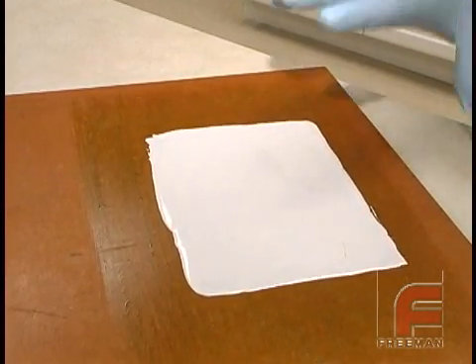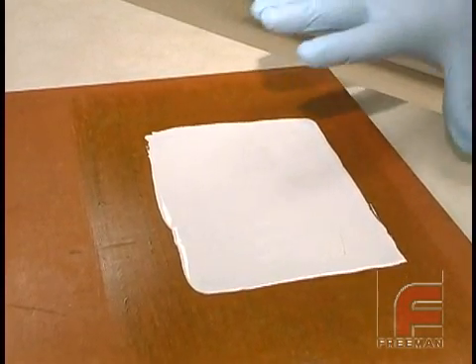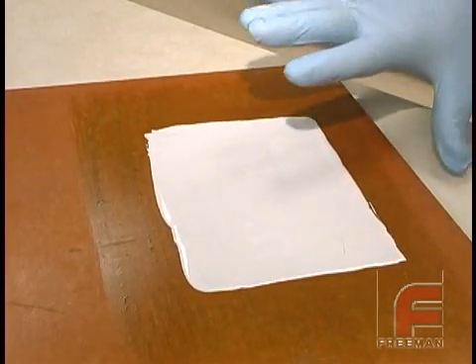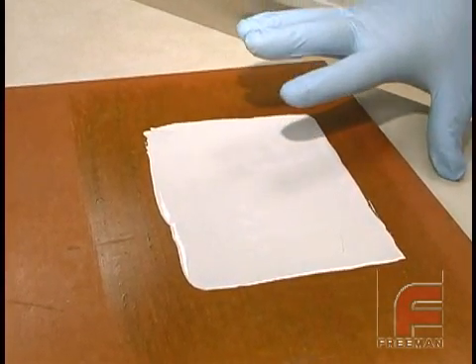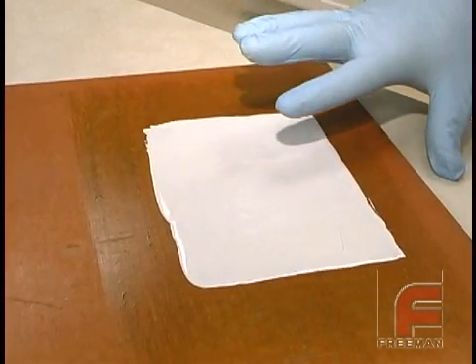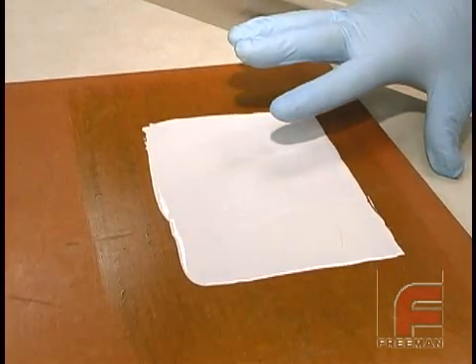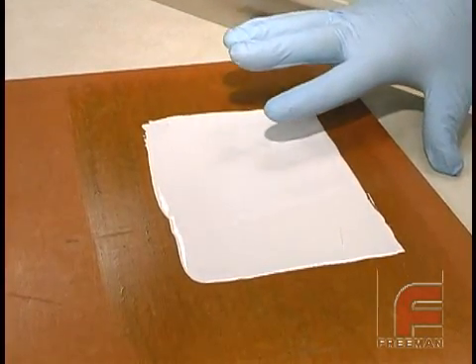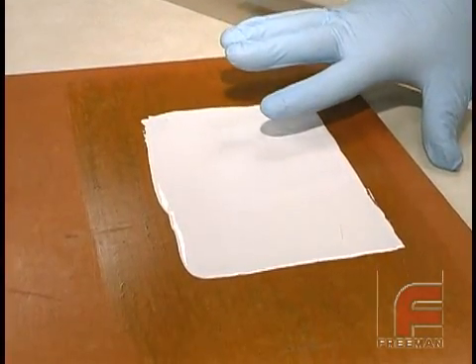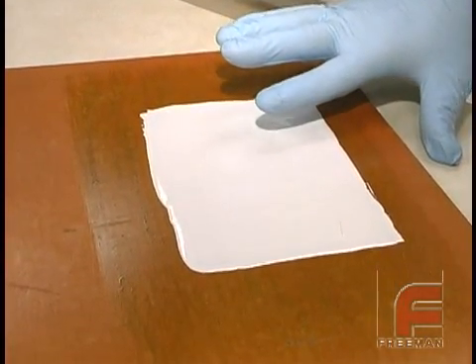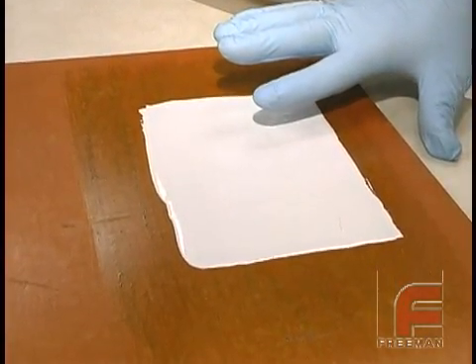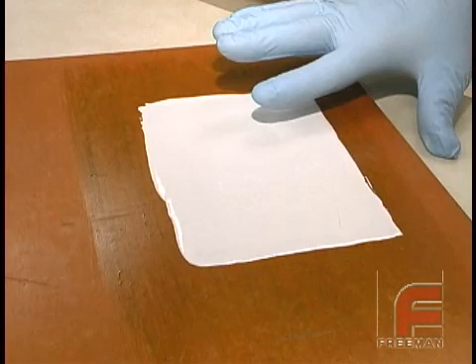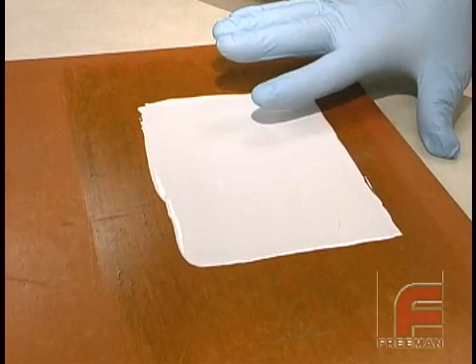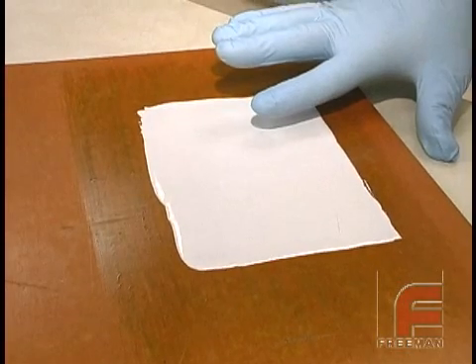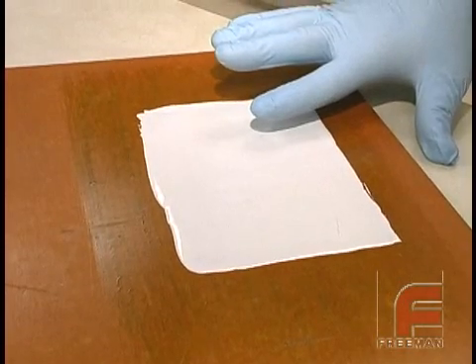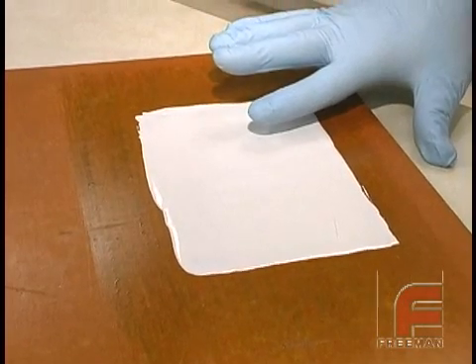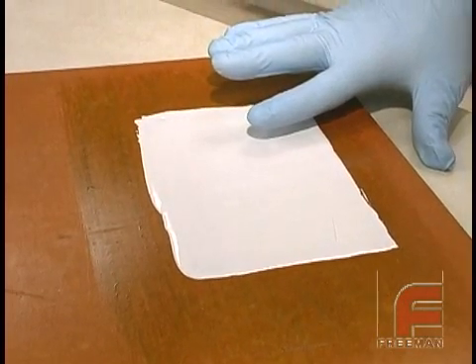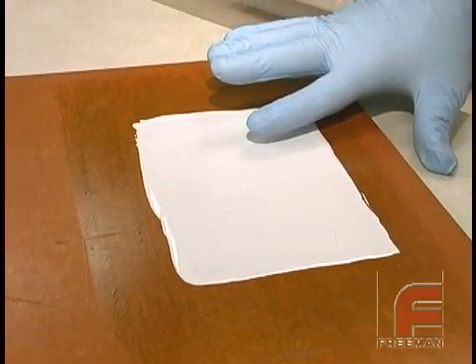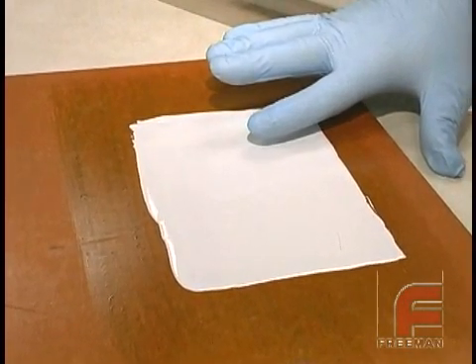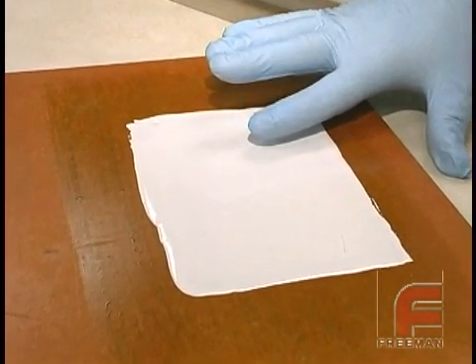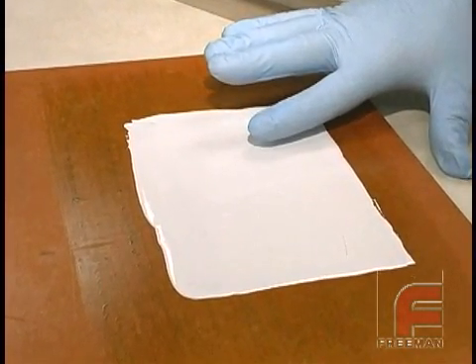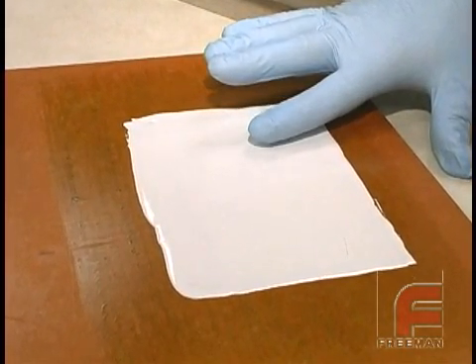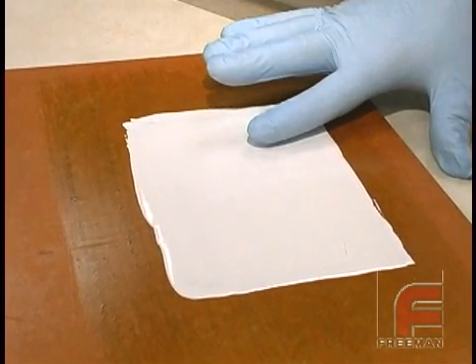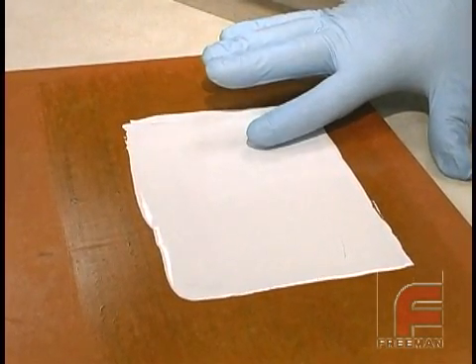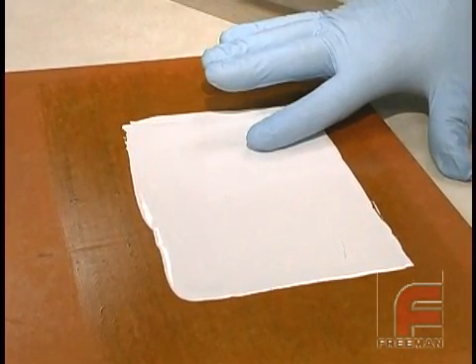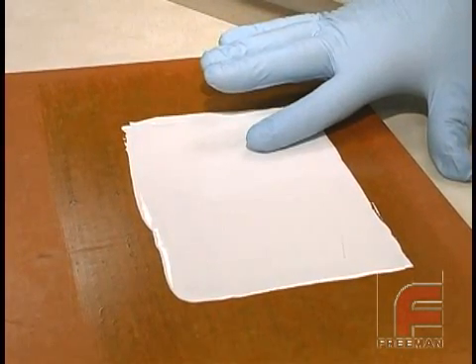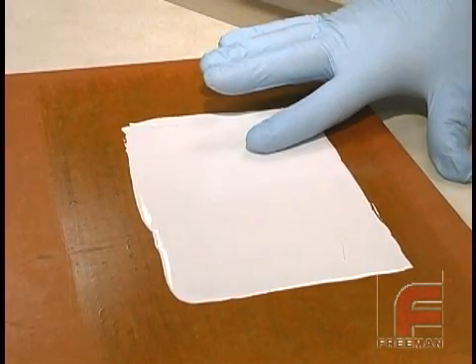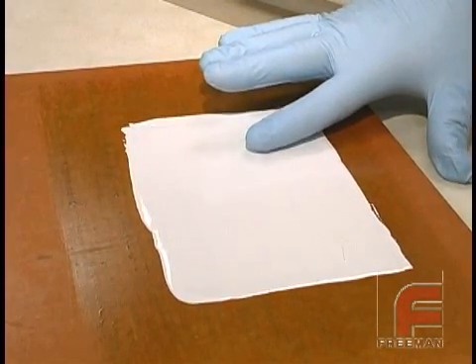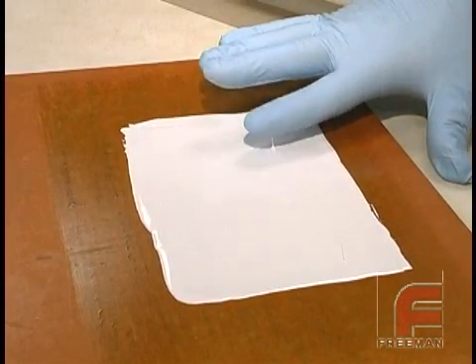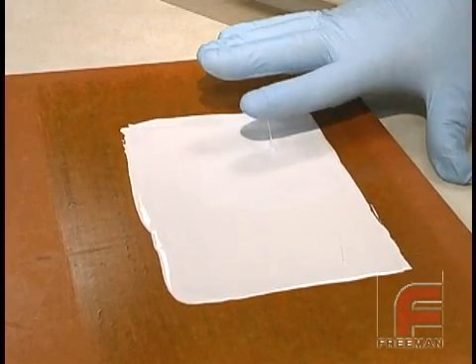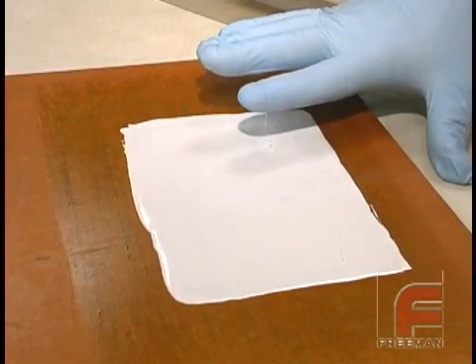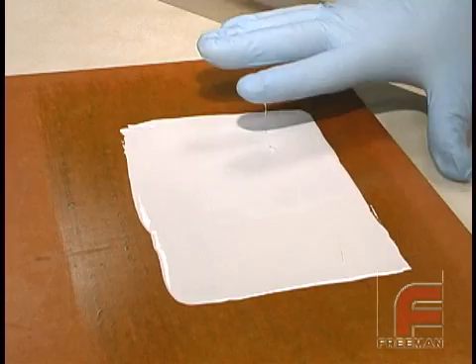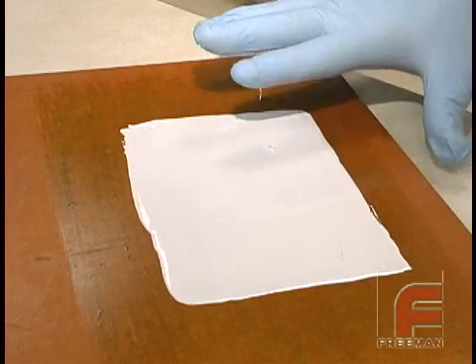Earlier, we had tested the material and found the epoxy to still be too tacky. Notice the material coming off the part and onto the glove.